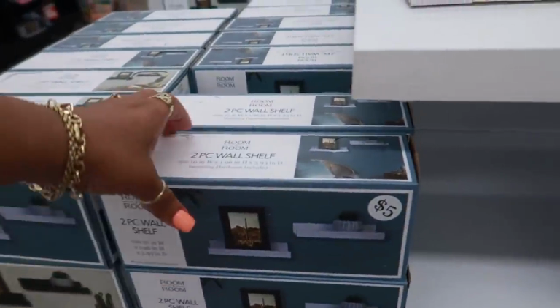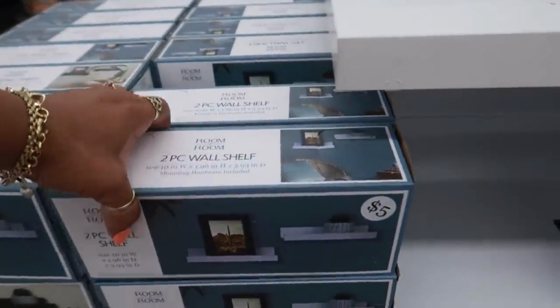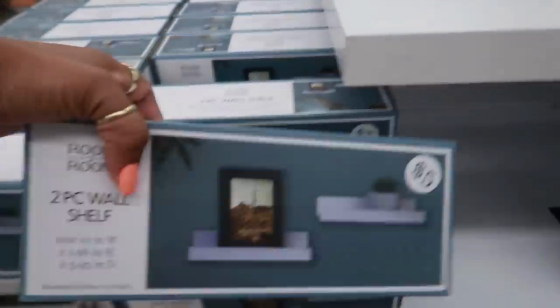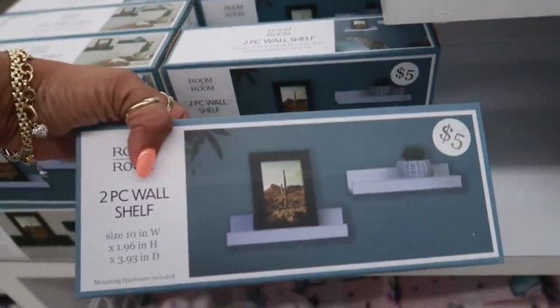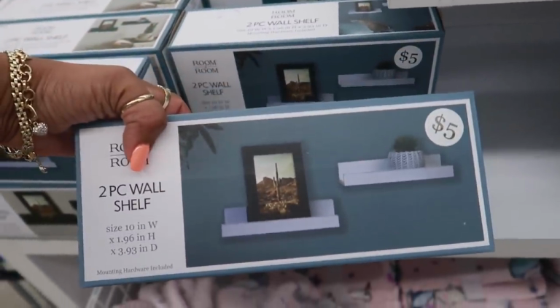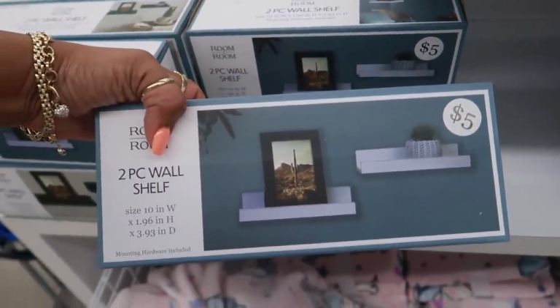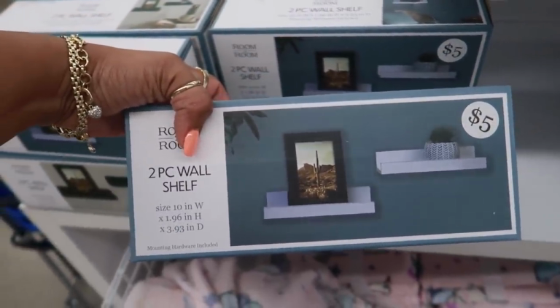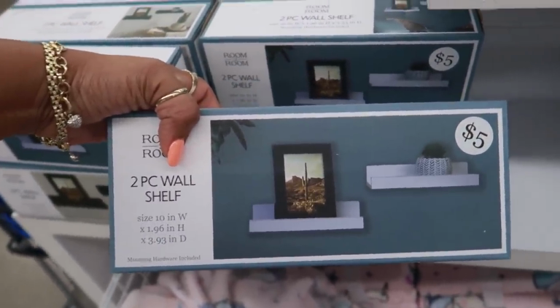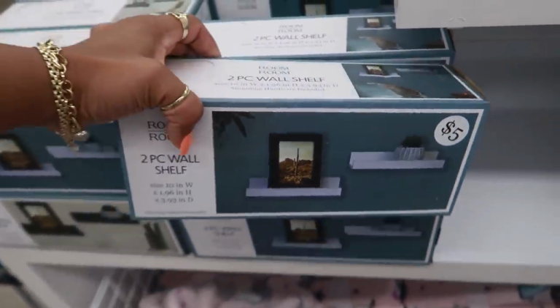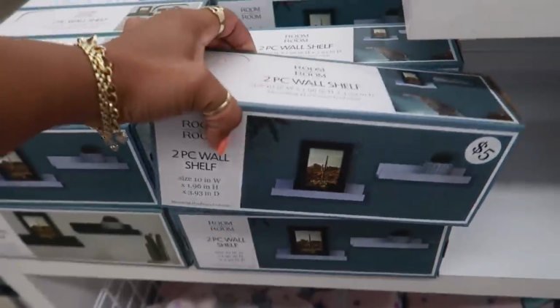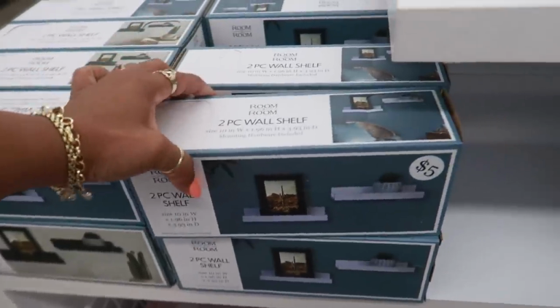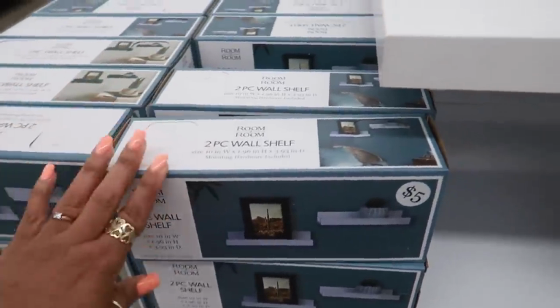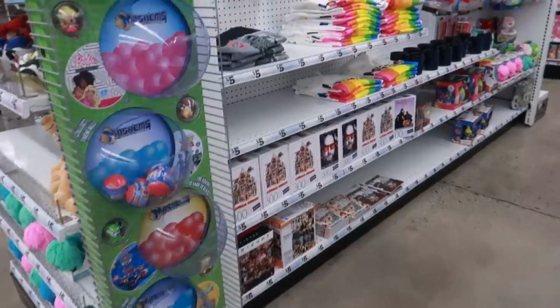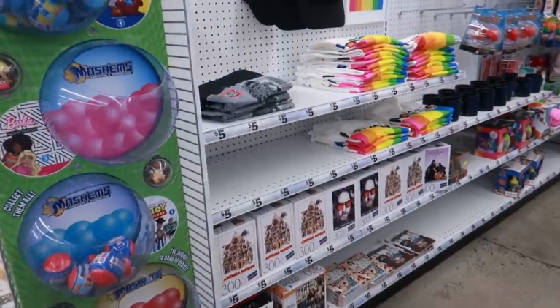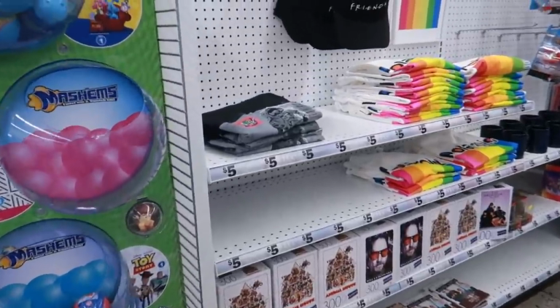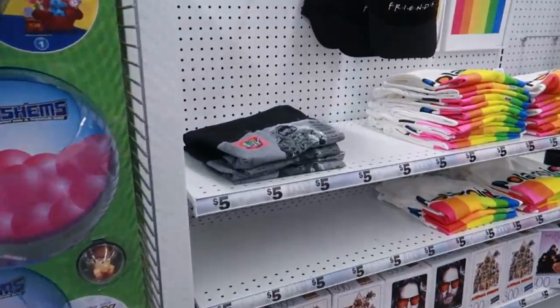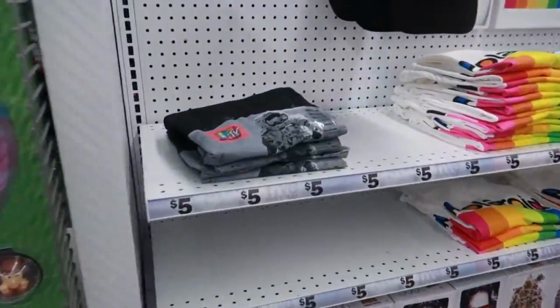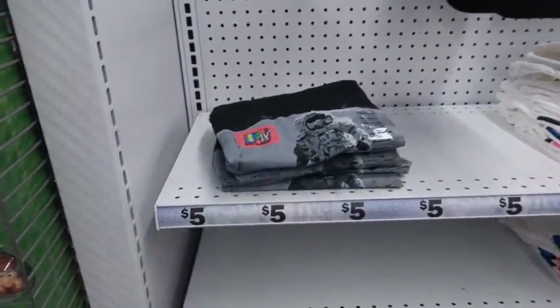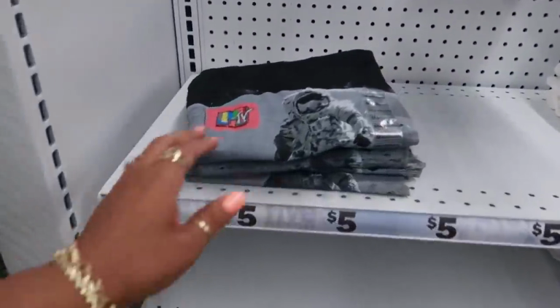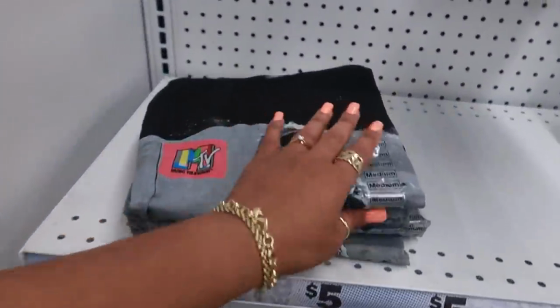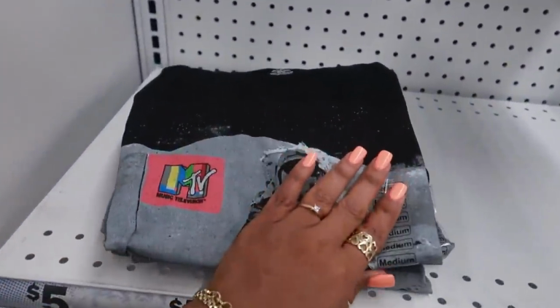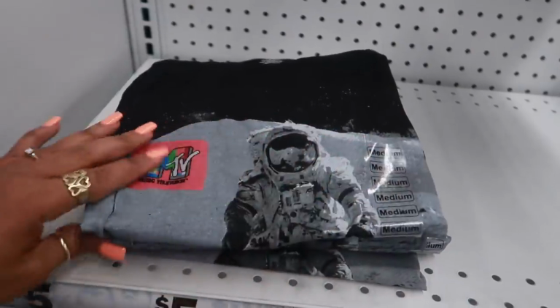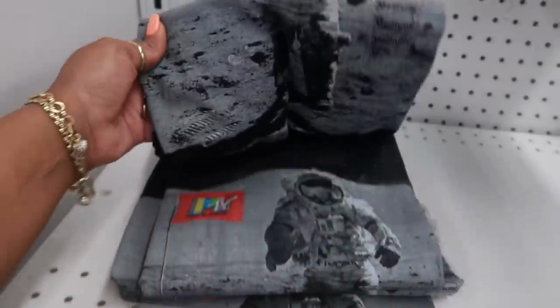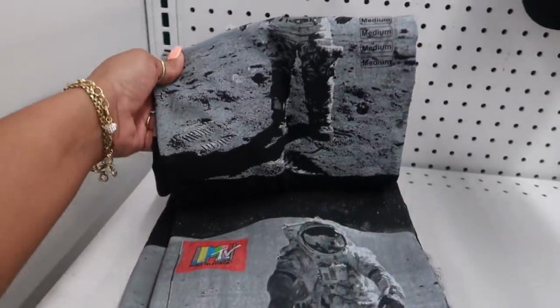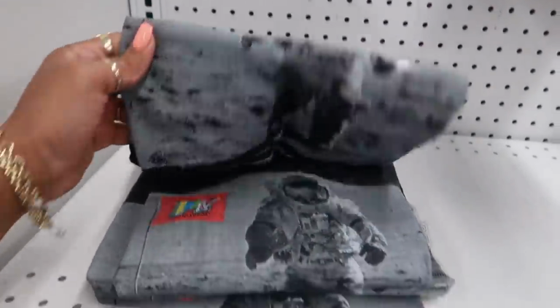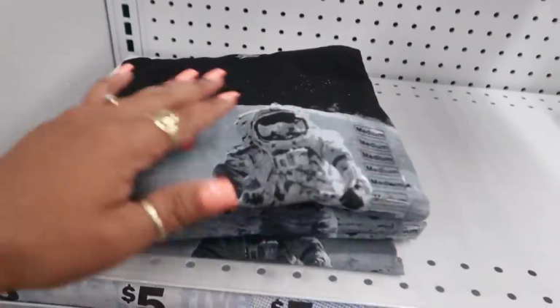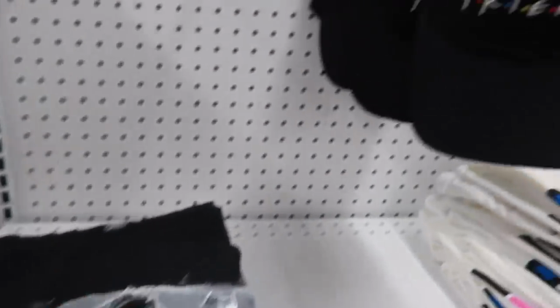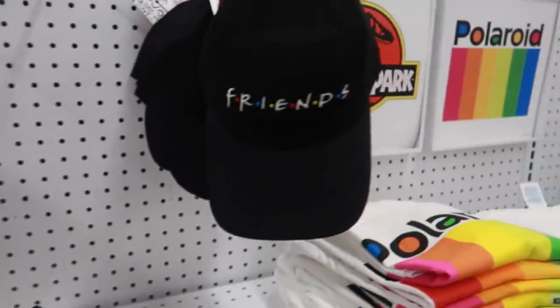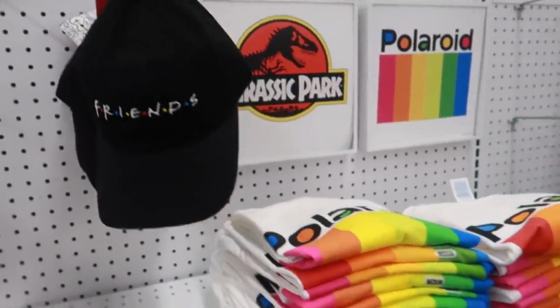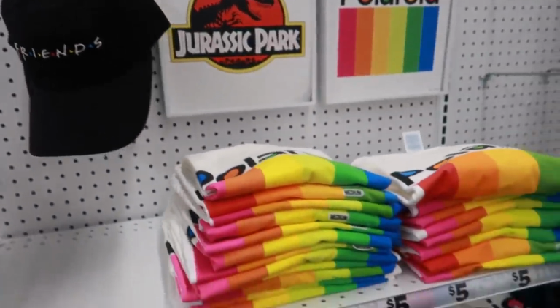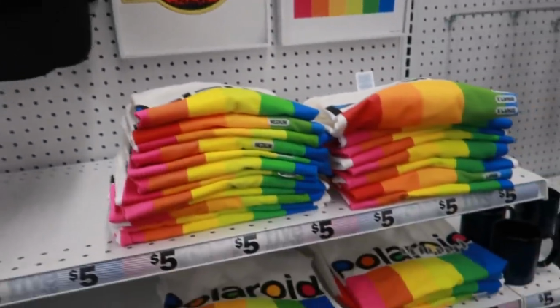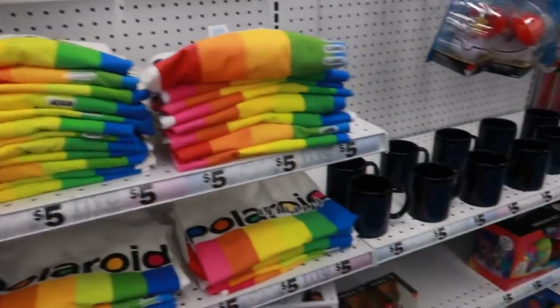There's a two-piece wall shelf right here — I've been seeing a lot of little shelves in there lately. Here are some more t-shirts; they have a whole wall of t-shirts in the back, but you can also find some shirts scattered around the store.